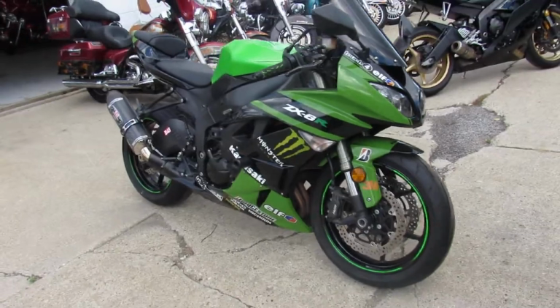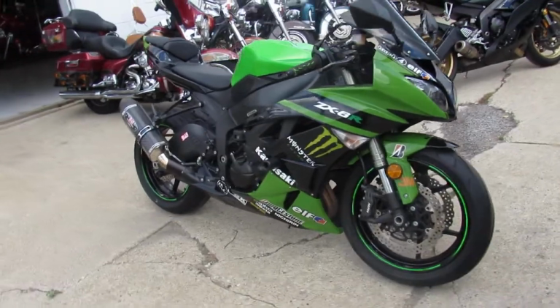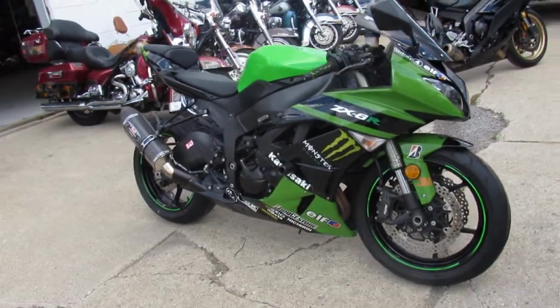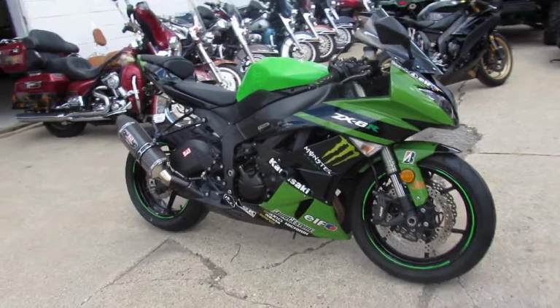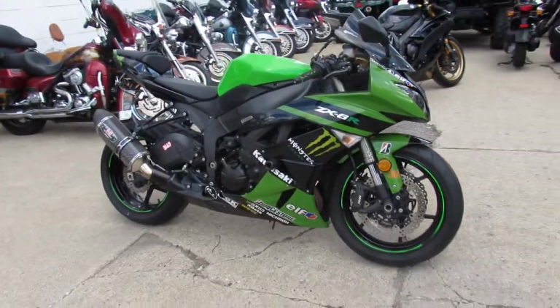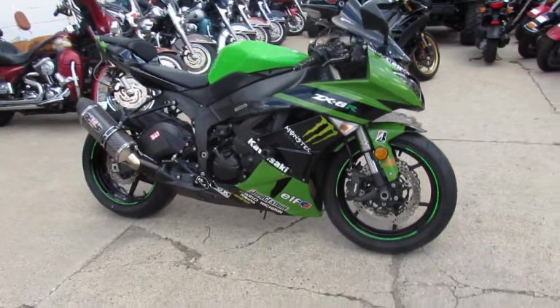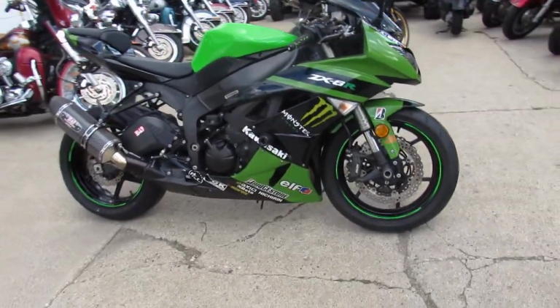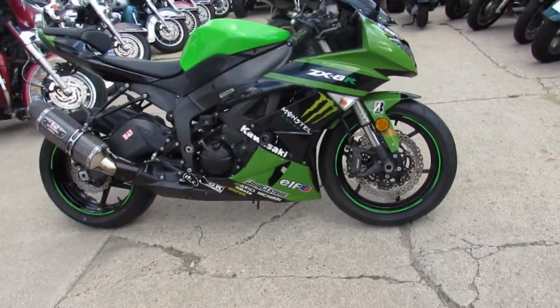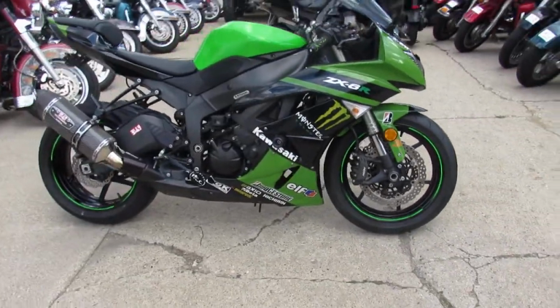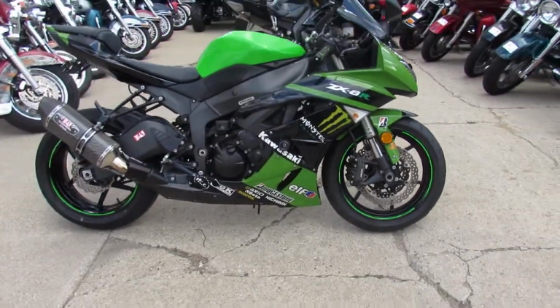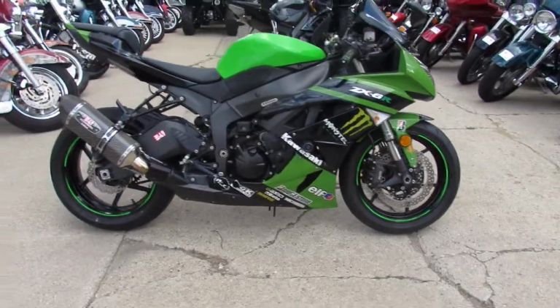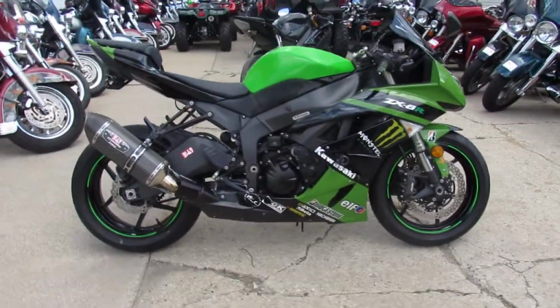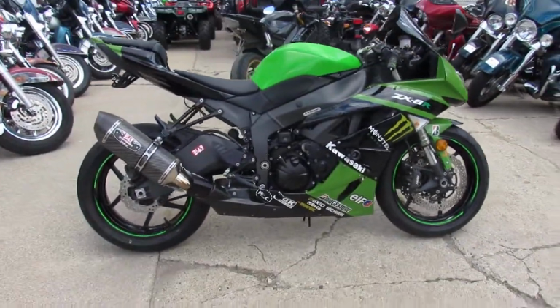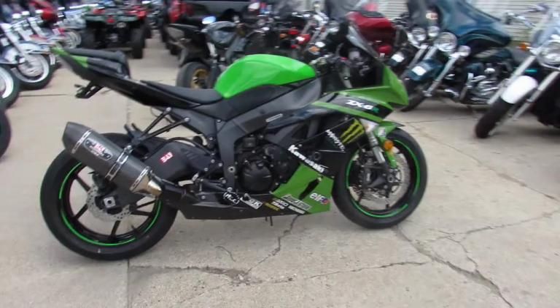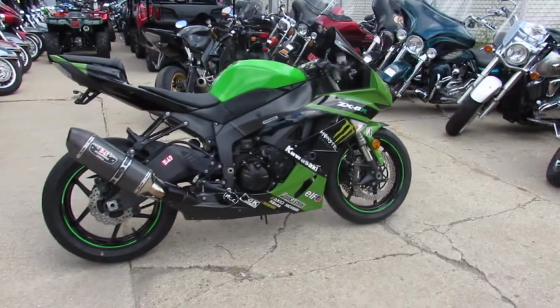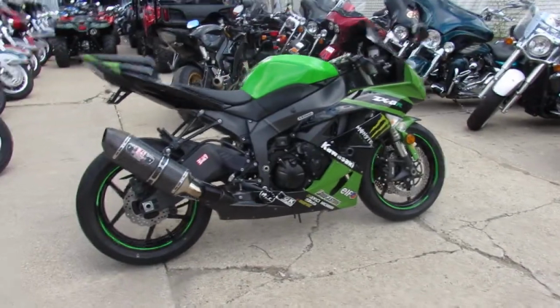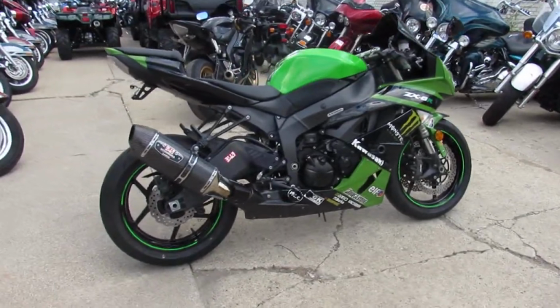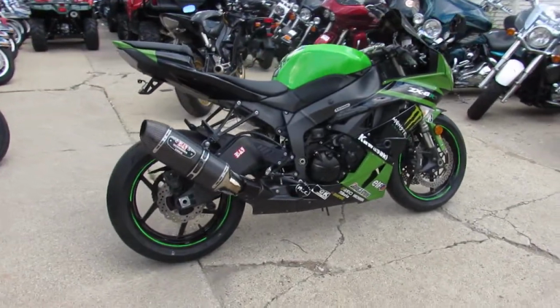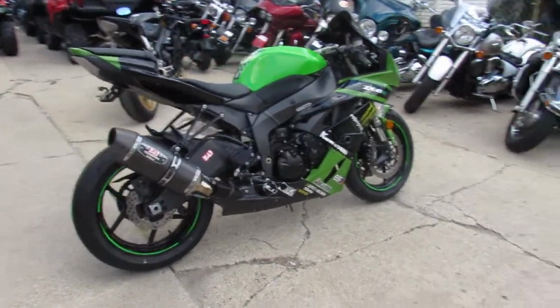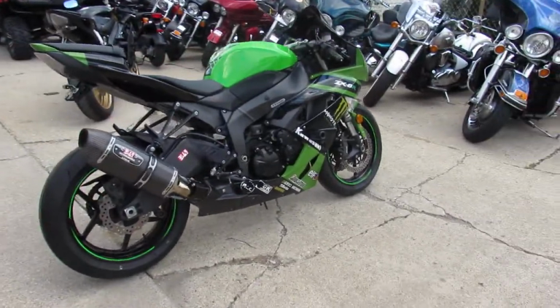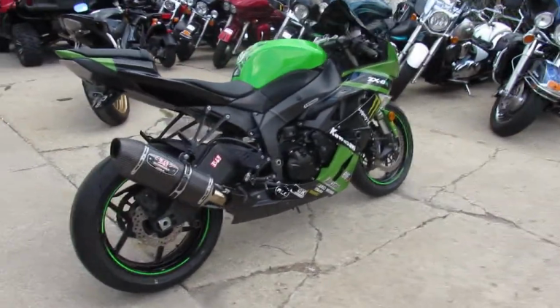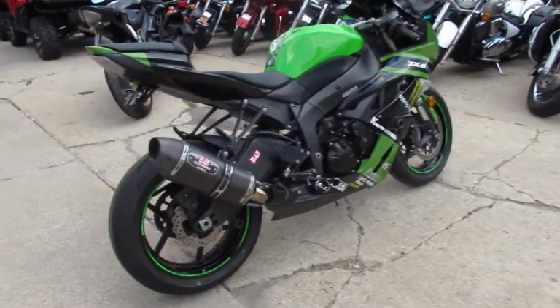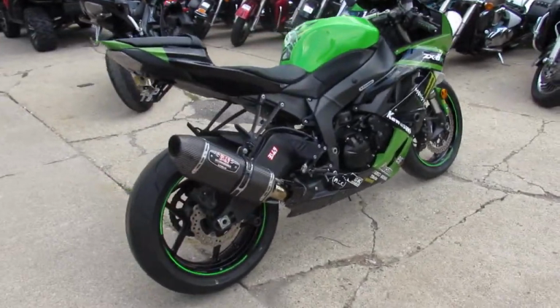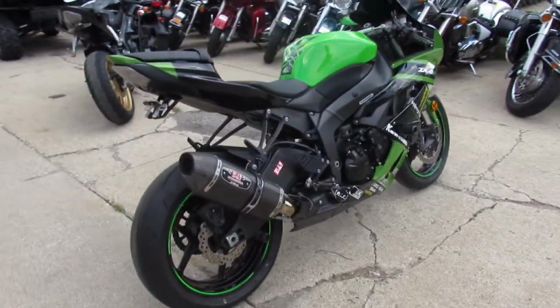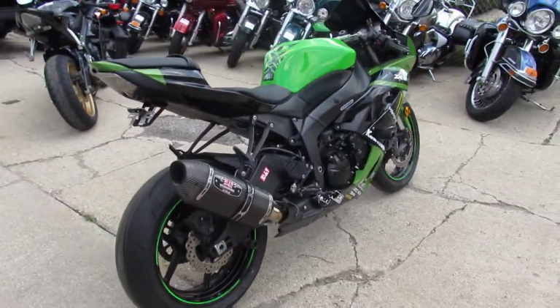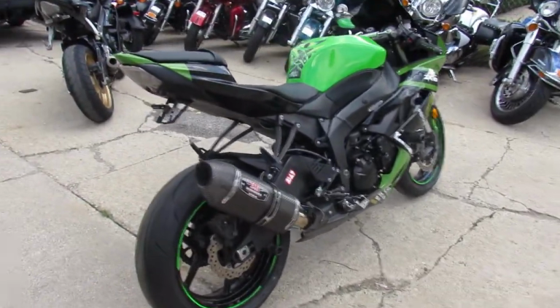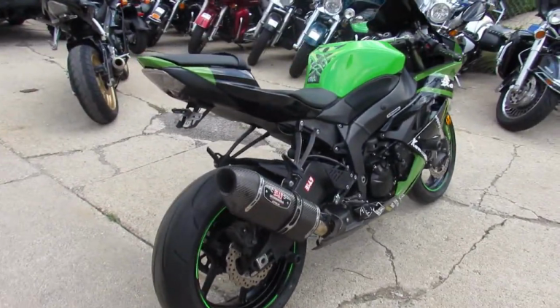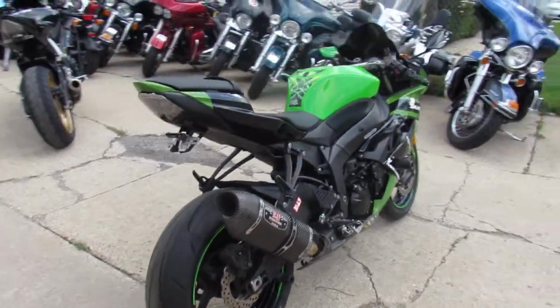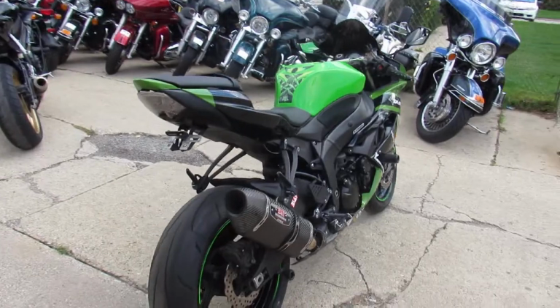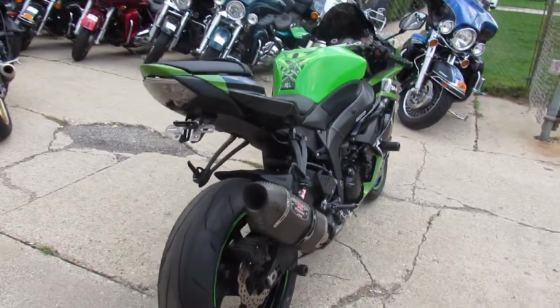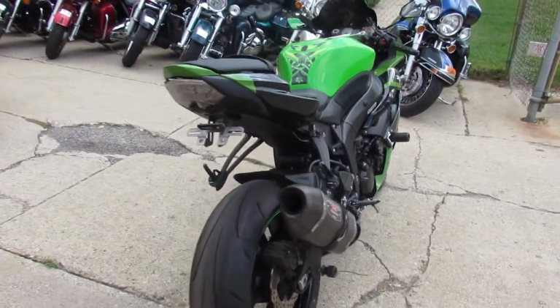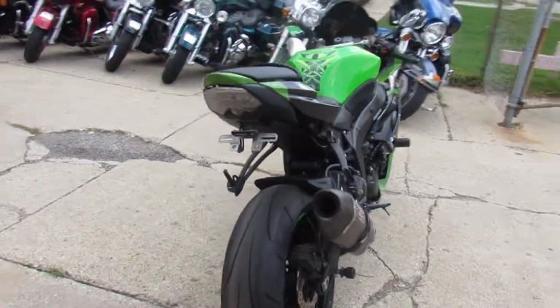This one here is a 2011 Ninja ZX-6R Monster Edition for sale with all the extras — Monster Edition, Yoshimura Carbon Fiber Exhaust, CRG levers and more. This bike's sharp.